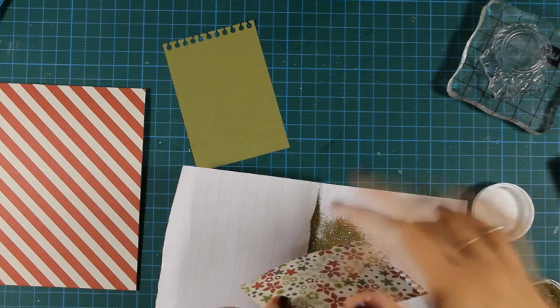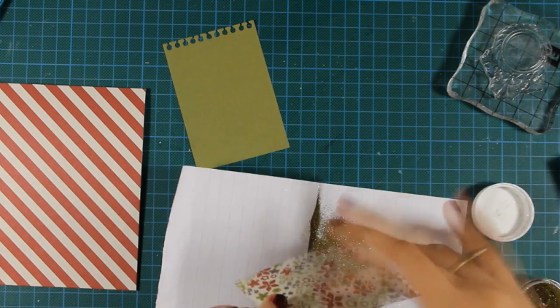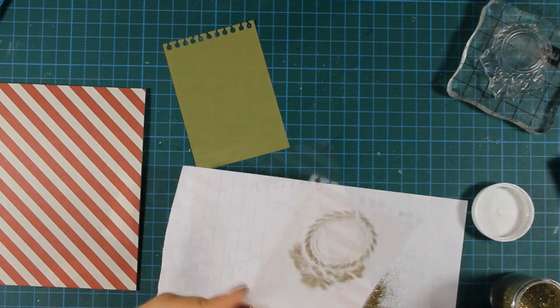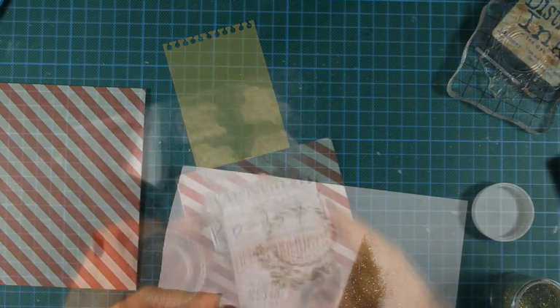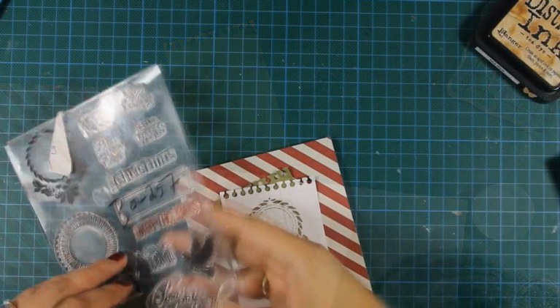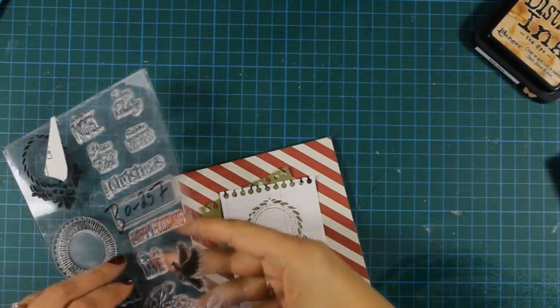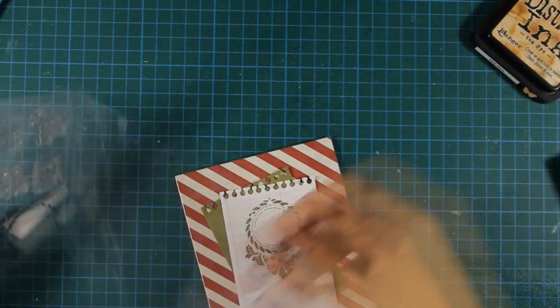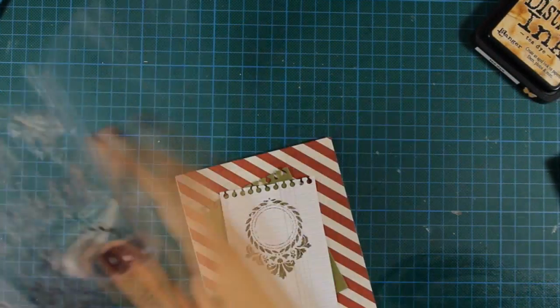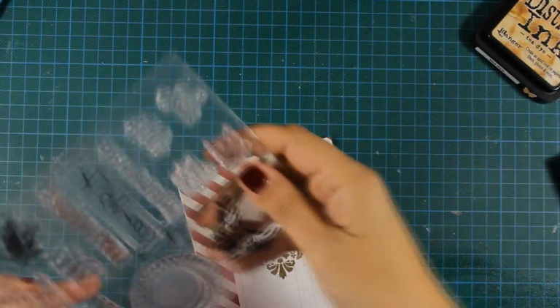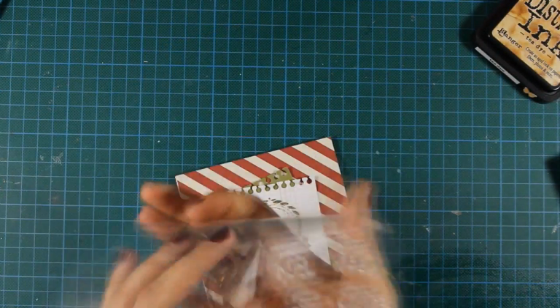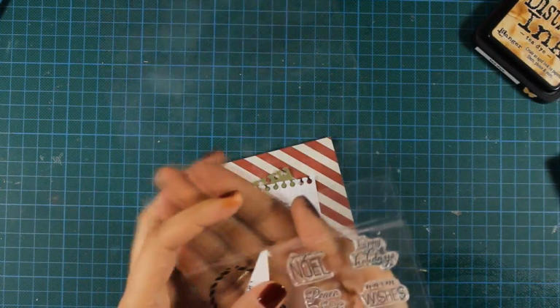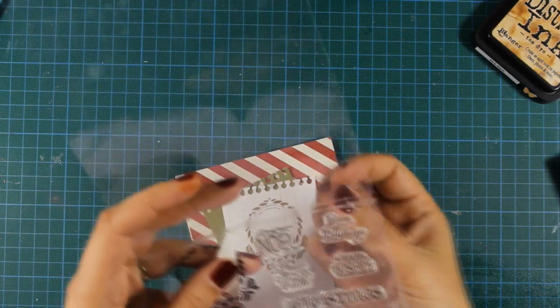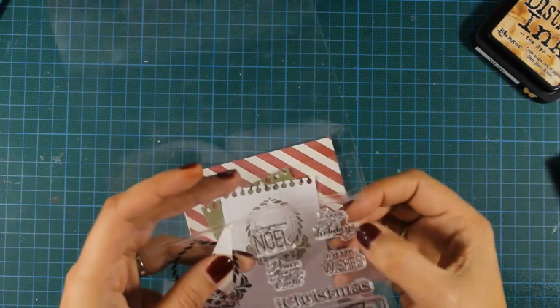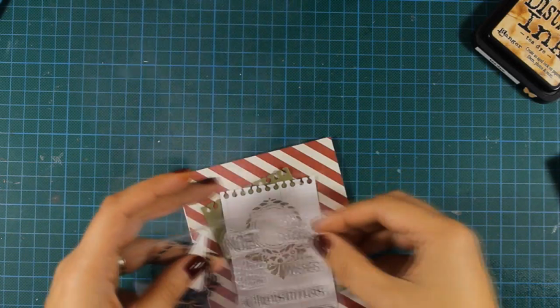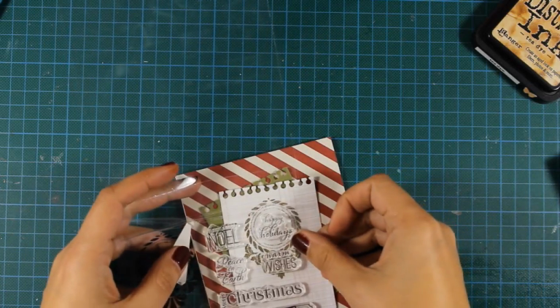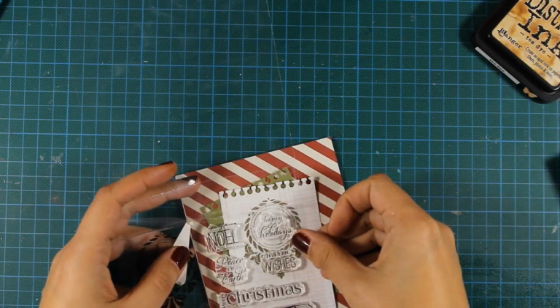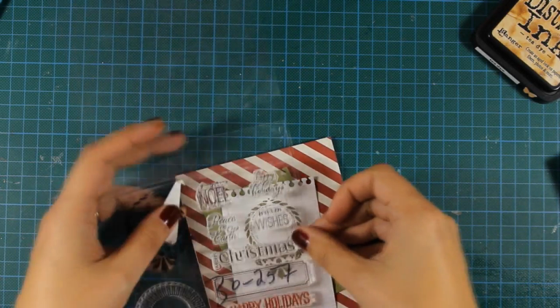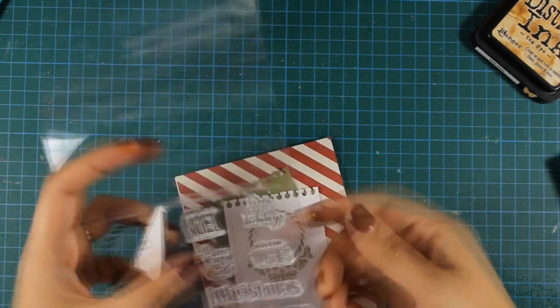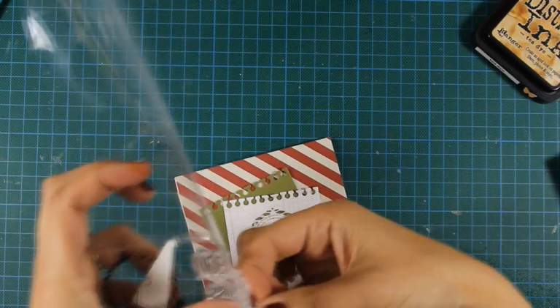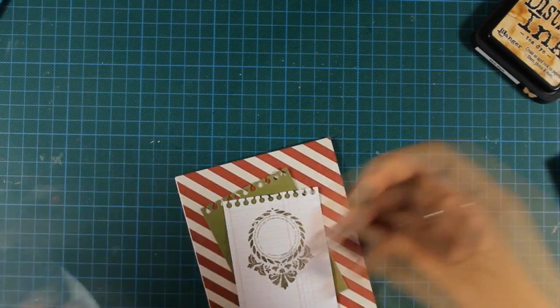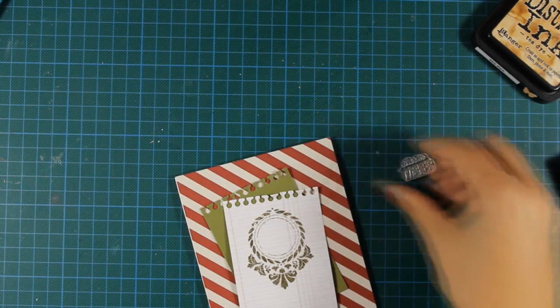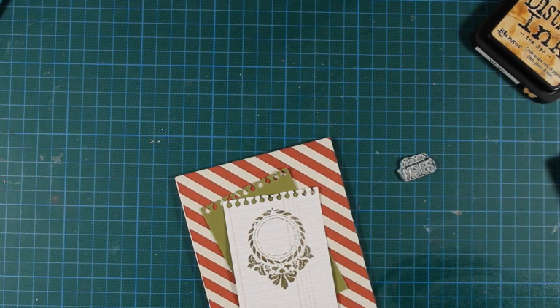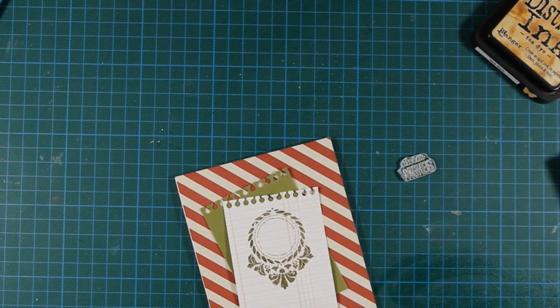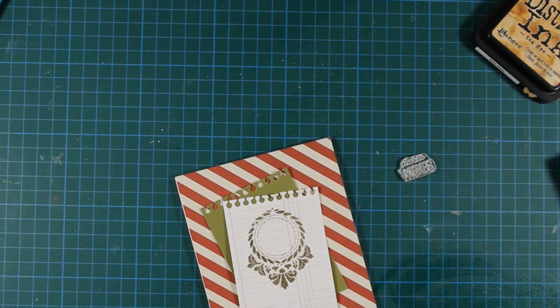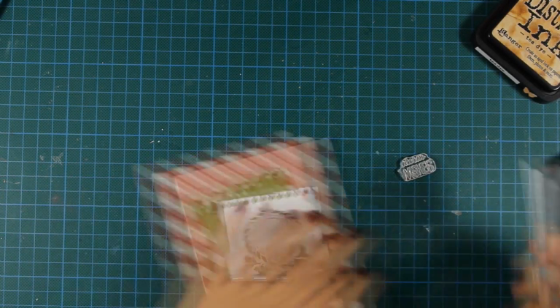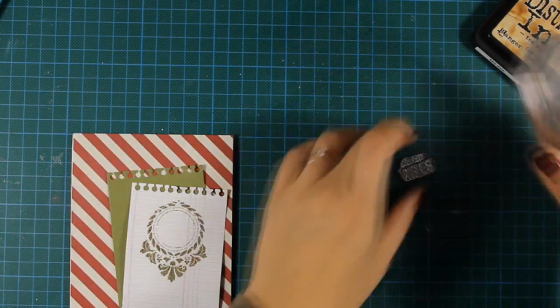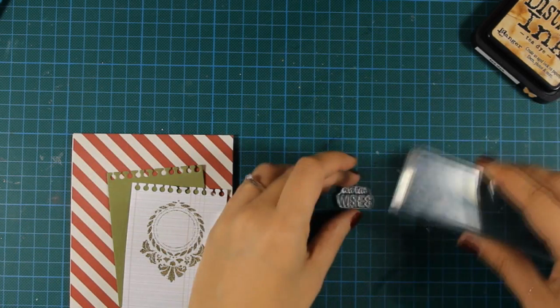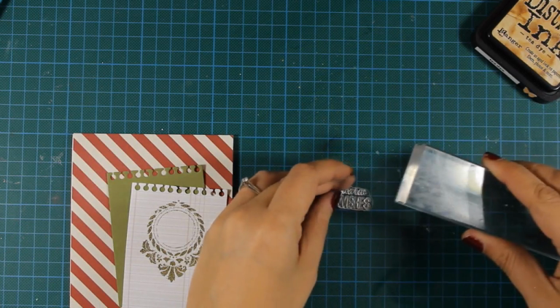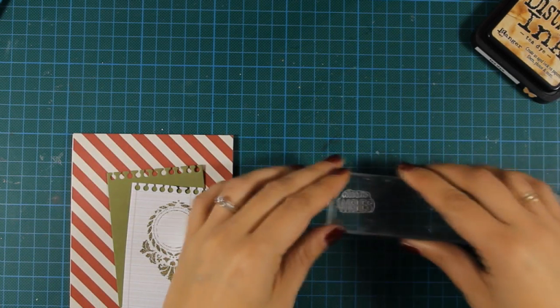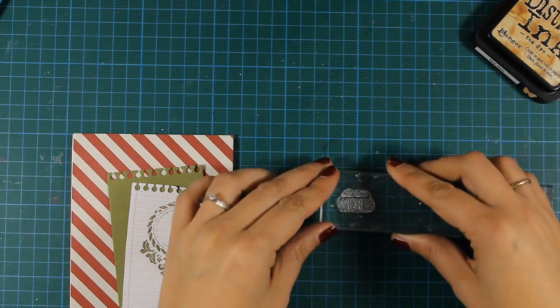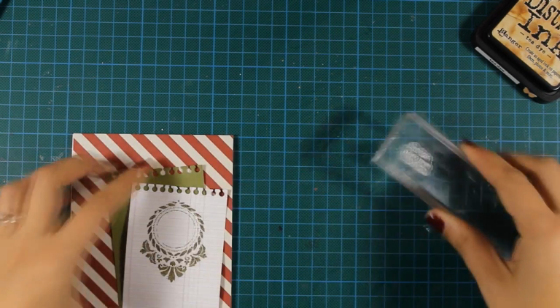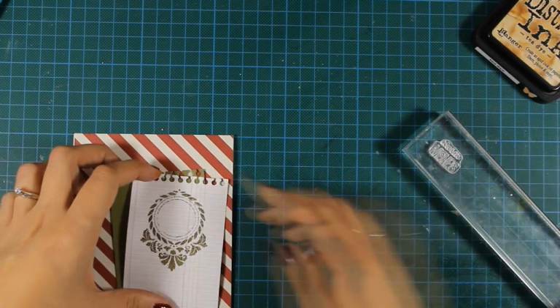So there you have that nice red, and once I have heat-set the stamp I can go ahead and stamp my sentiment inside that round shape.